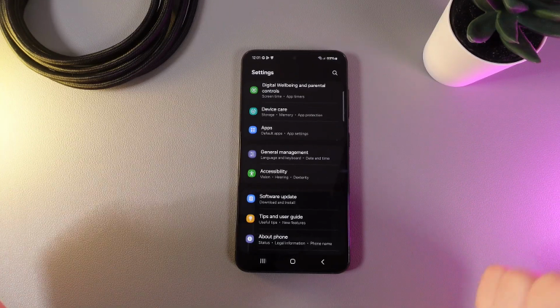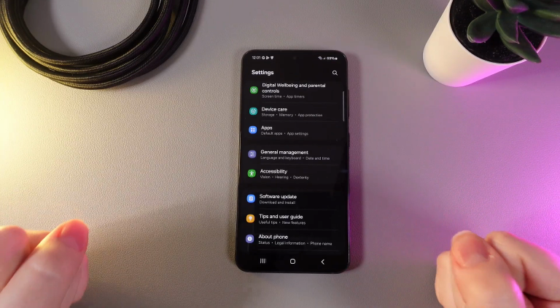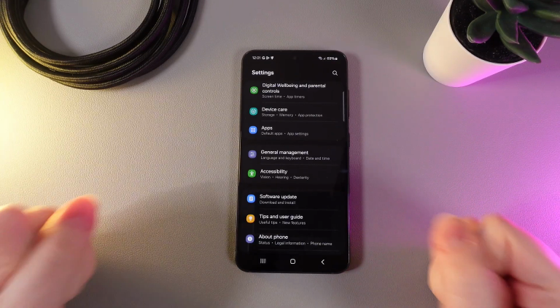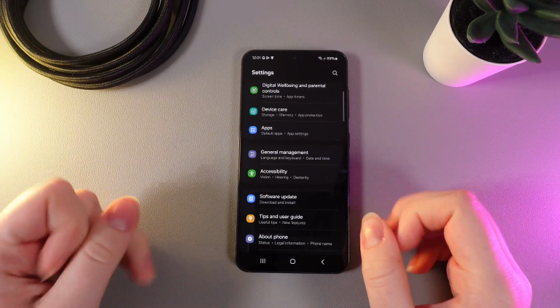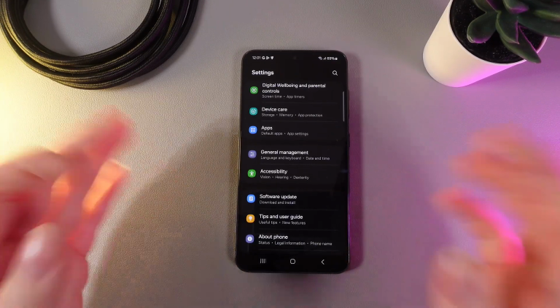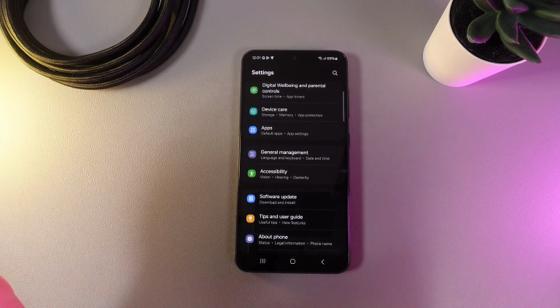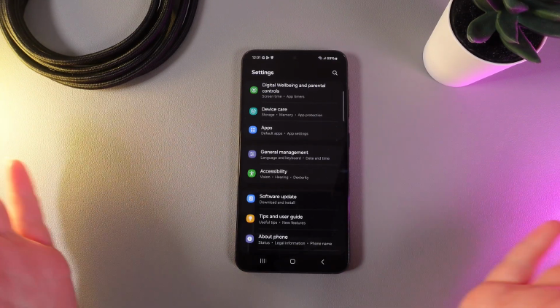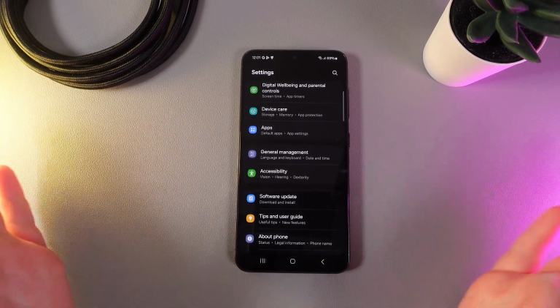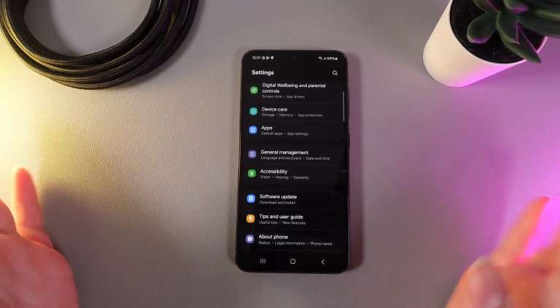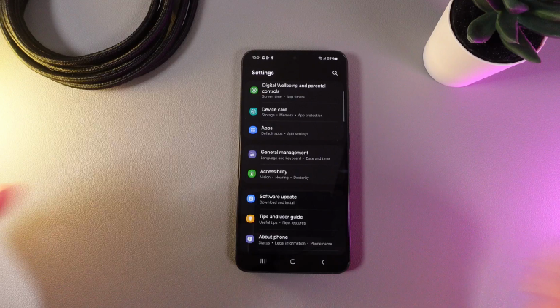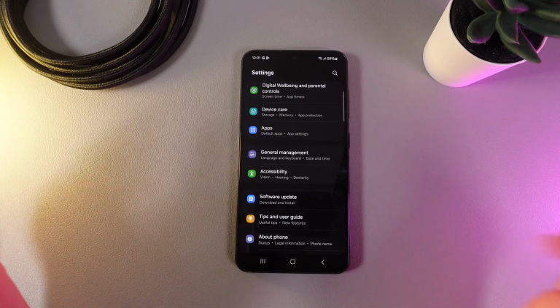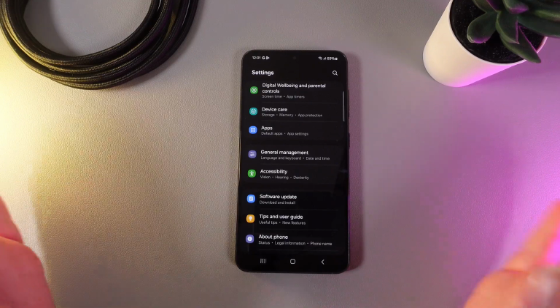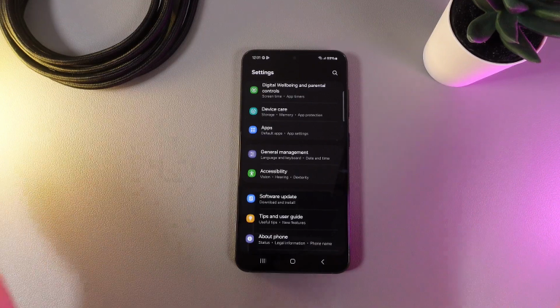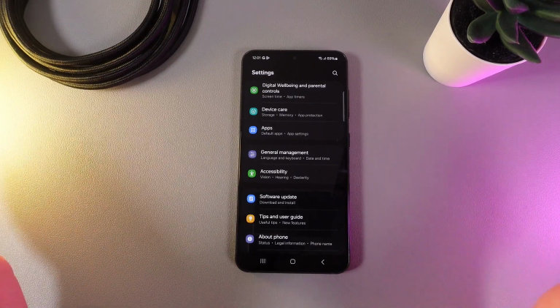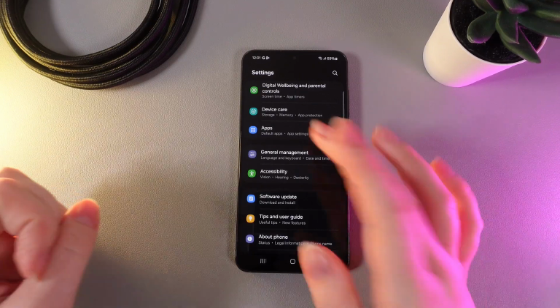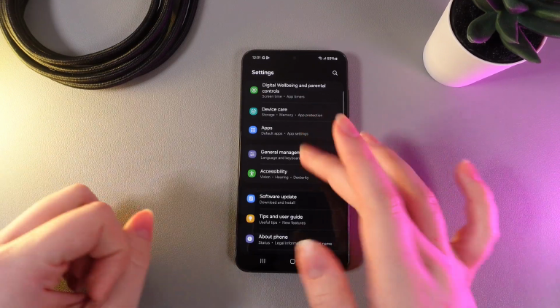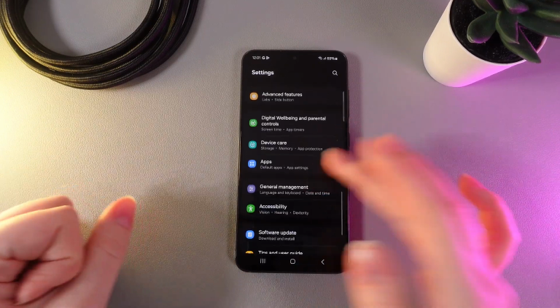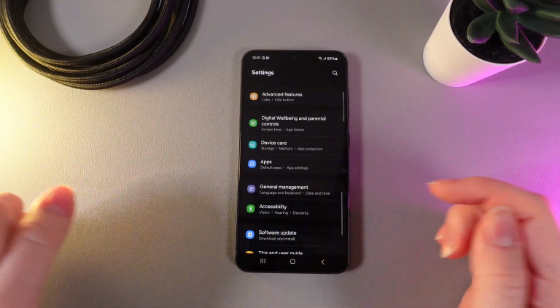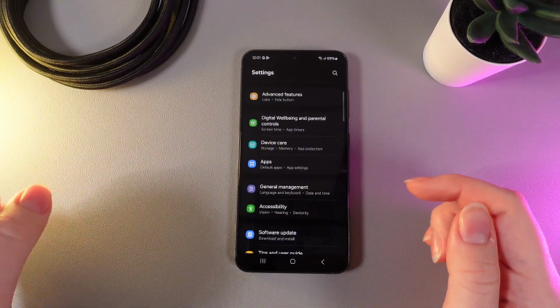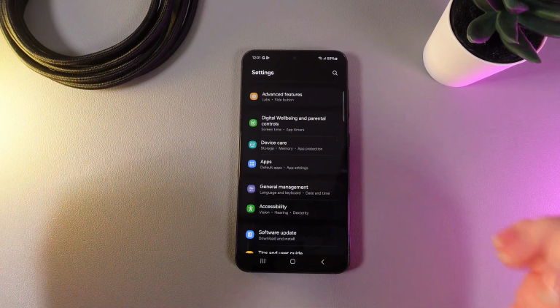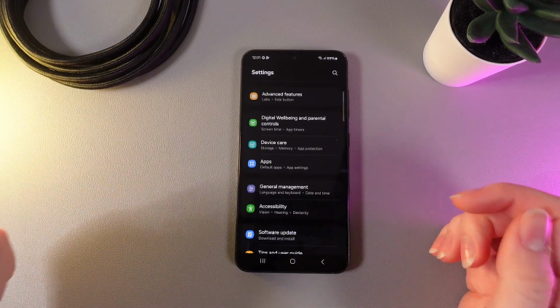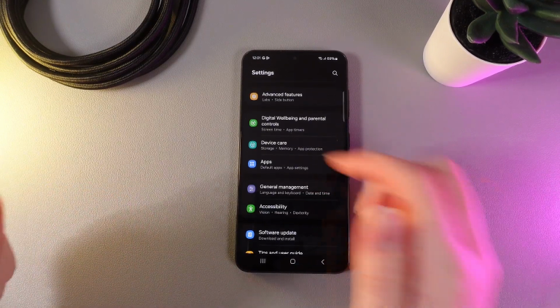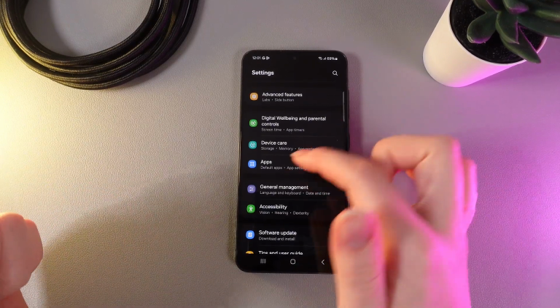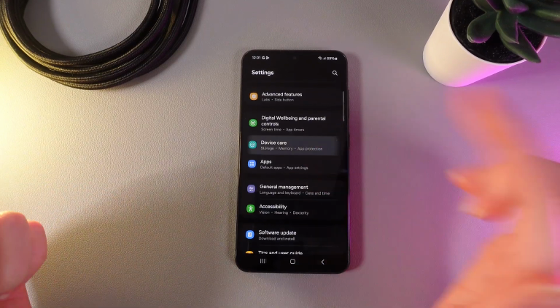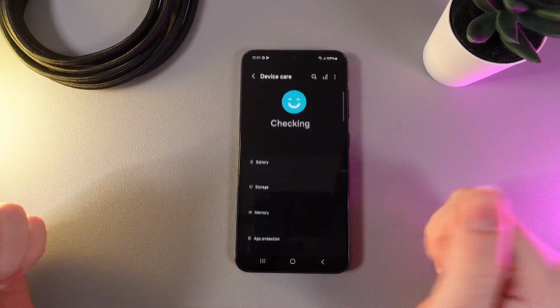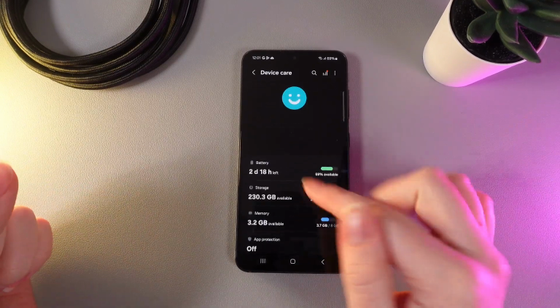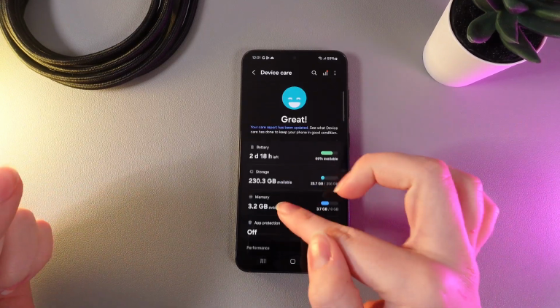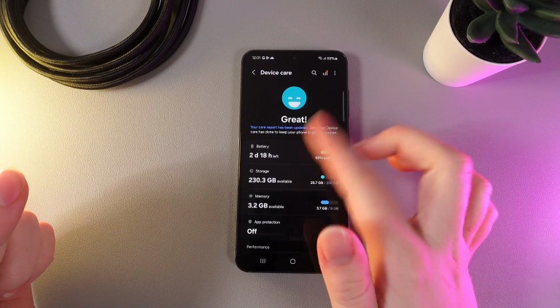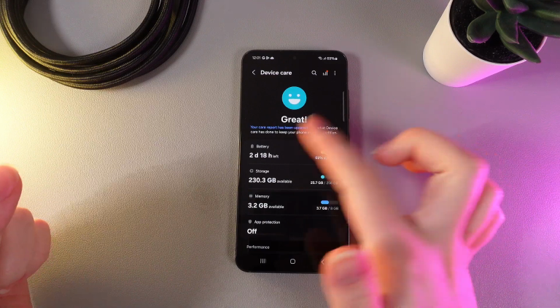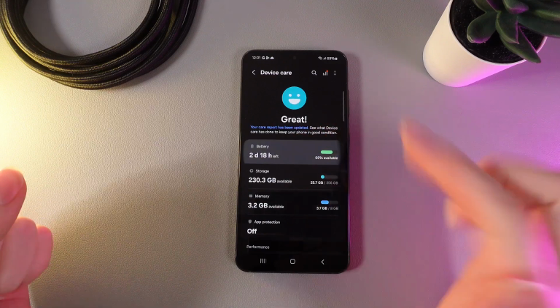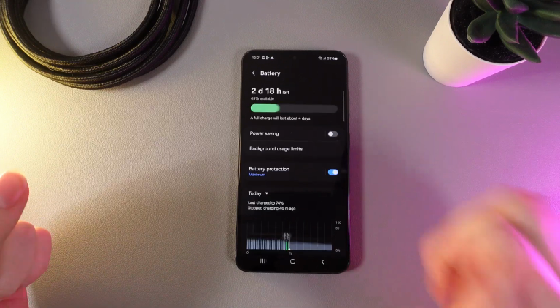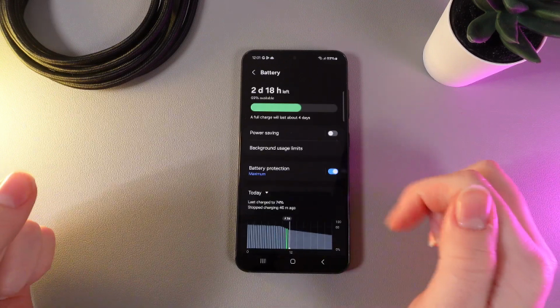At the first step we need to check if fast charging is enabled. For that, go to the settings tab named Device Care, then click on Battery.